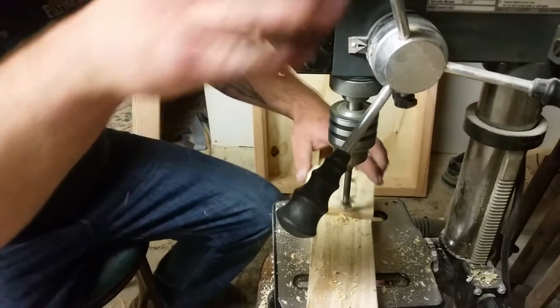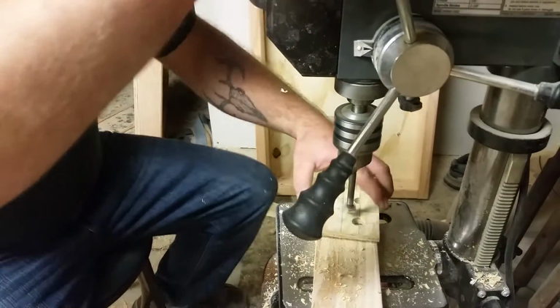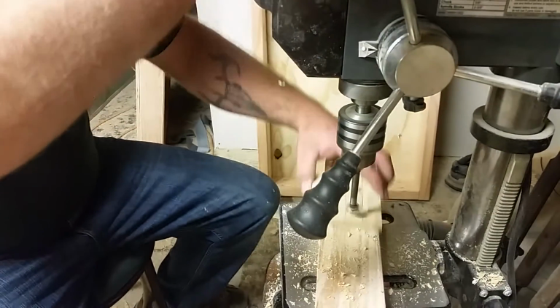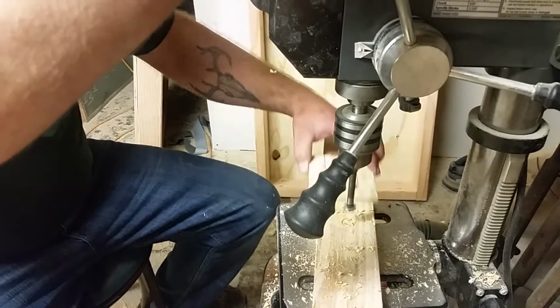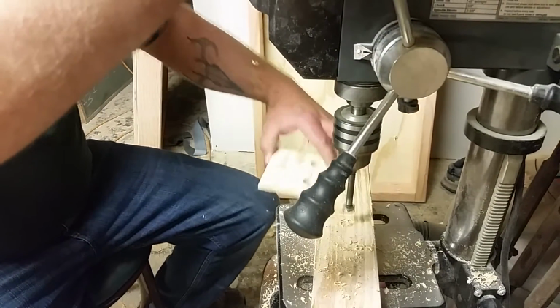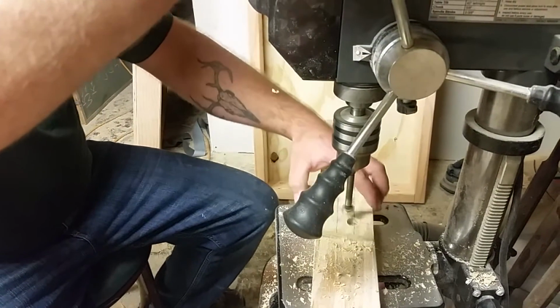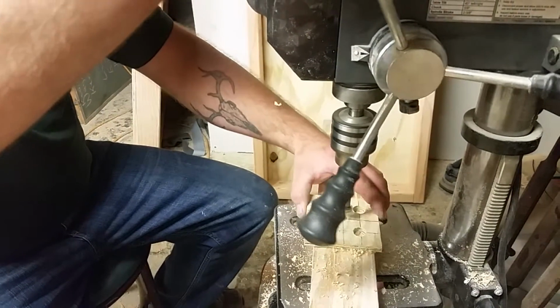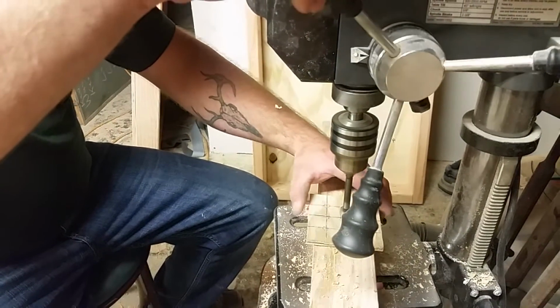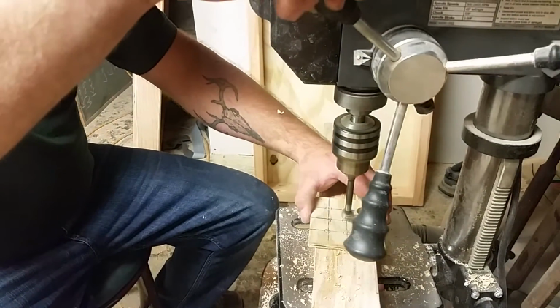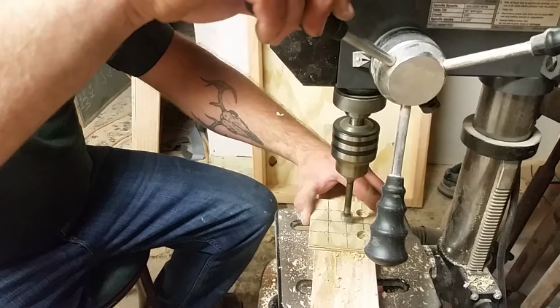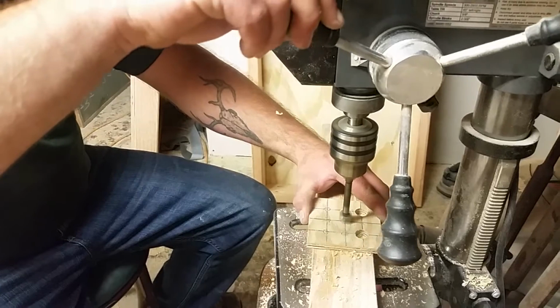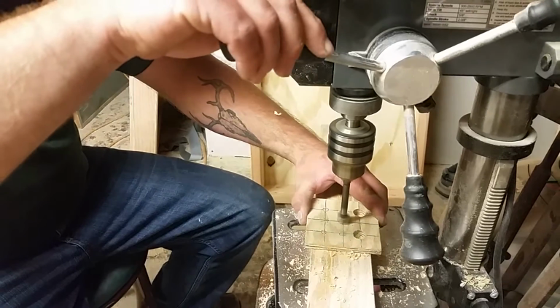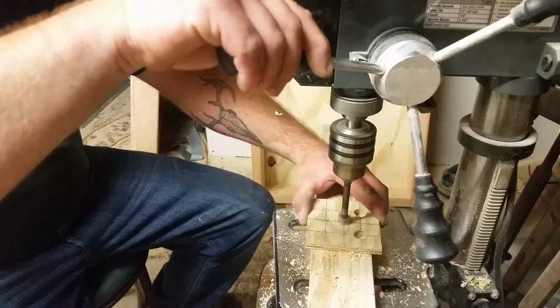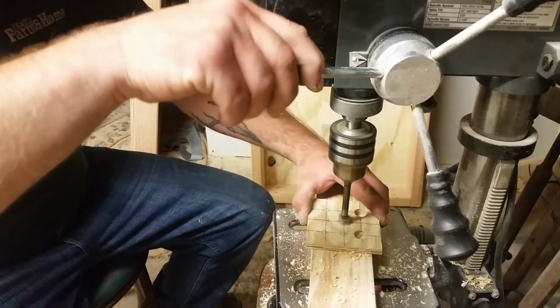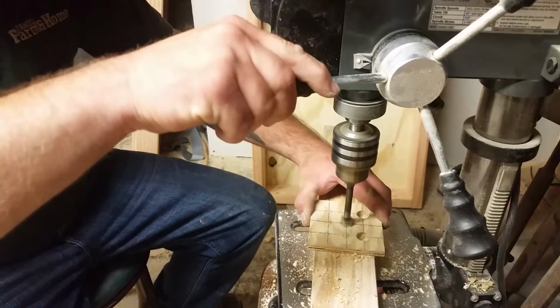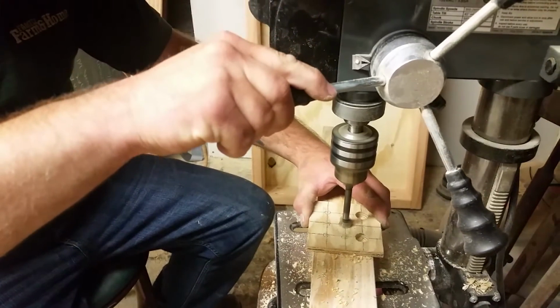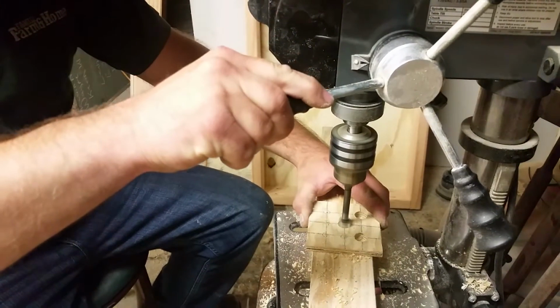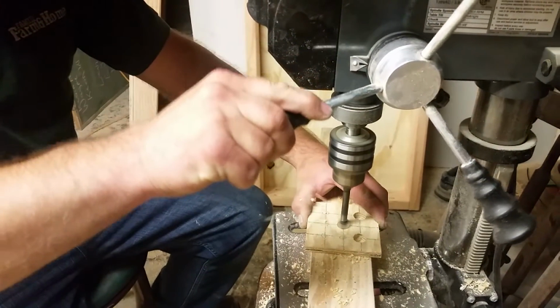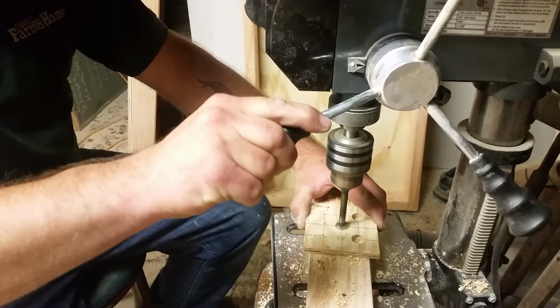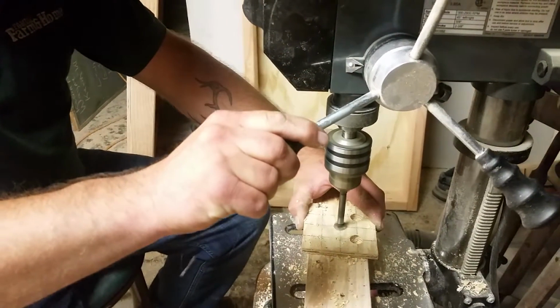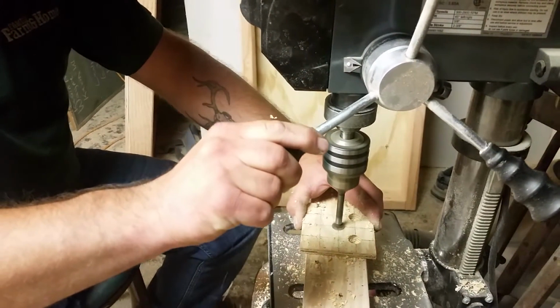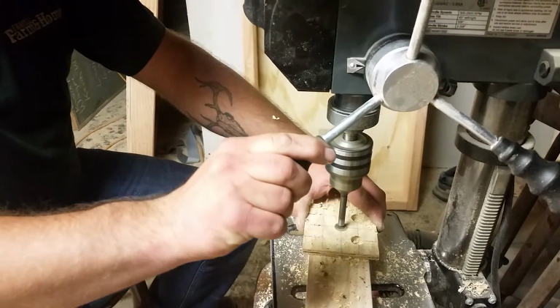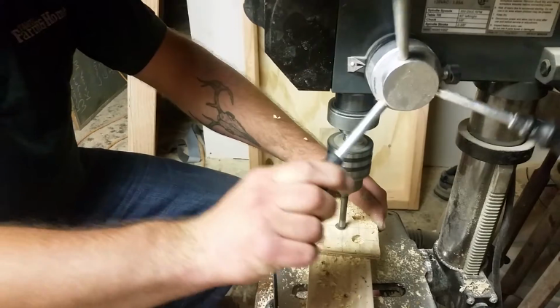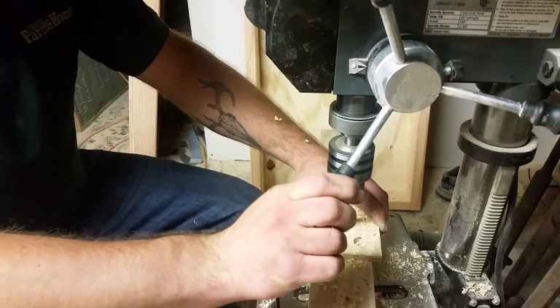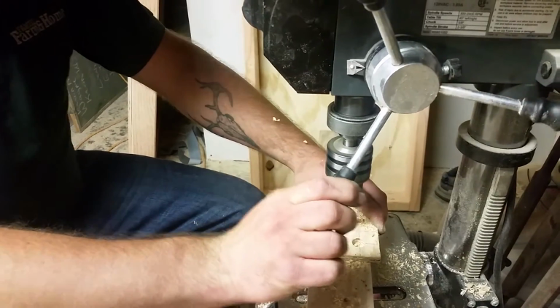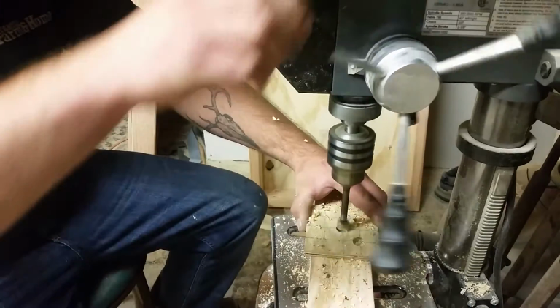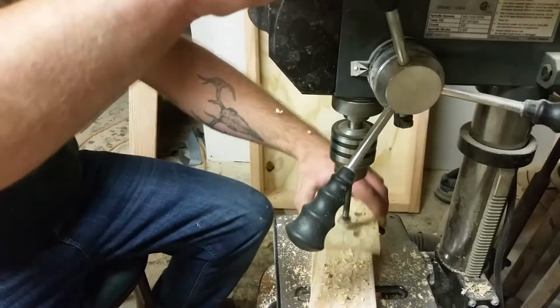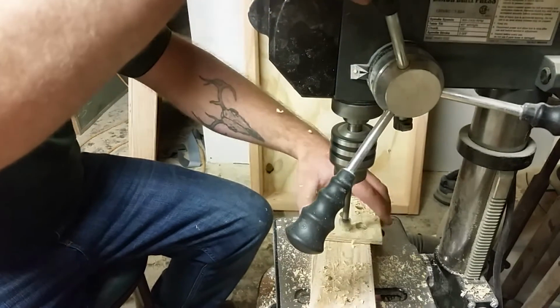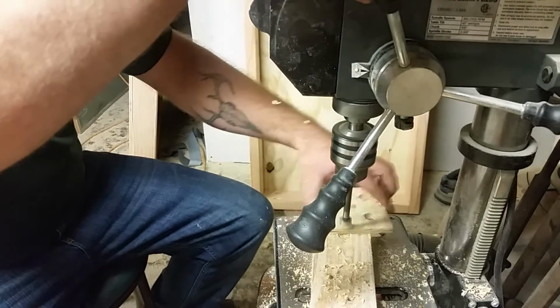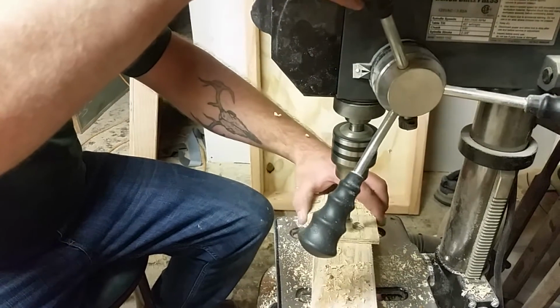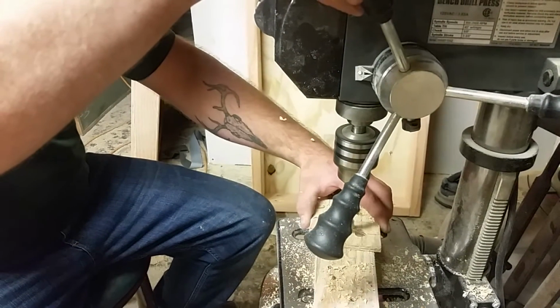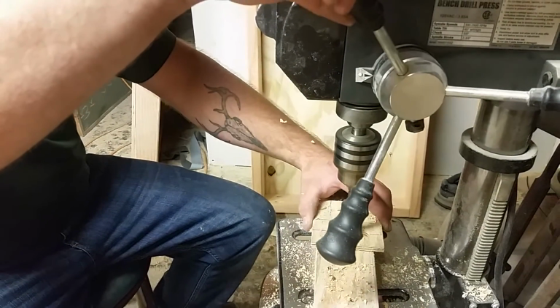You might want to spend a little more time than what I'm doing, because this is where all your holes are going to be on your dice — make sure you get it perfect. Because if you screw up on this, every single dice you make will be screwed up.